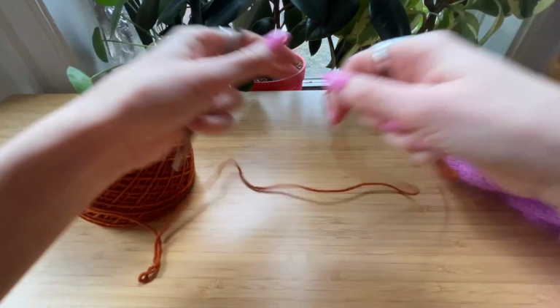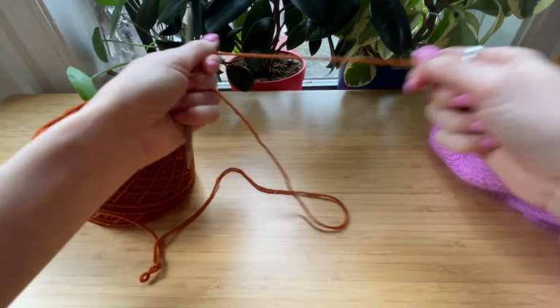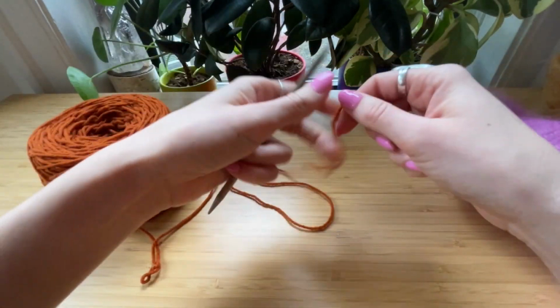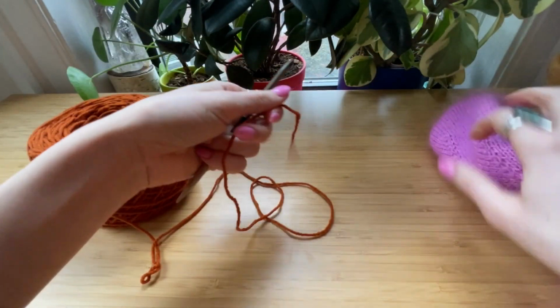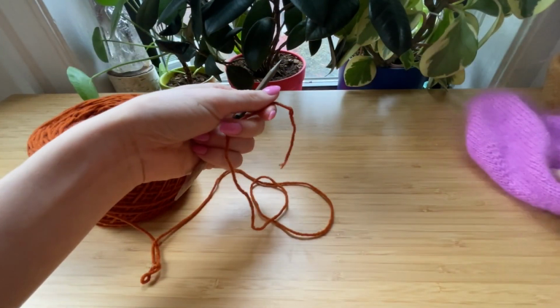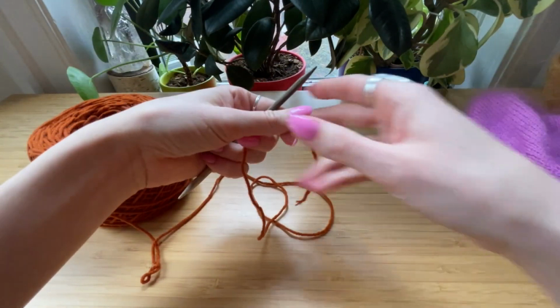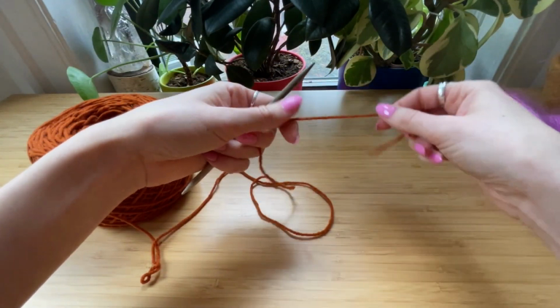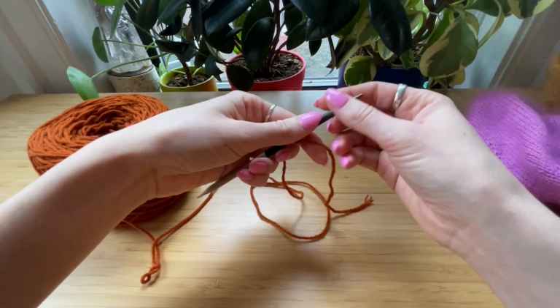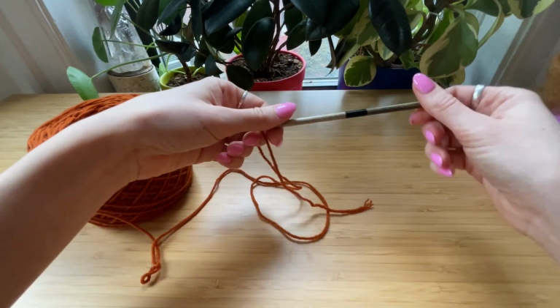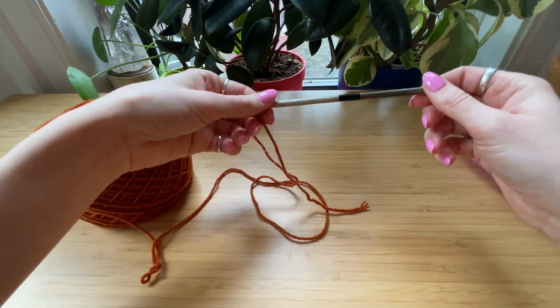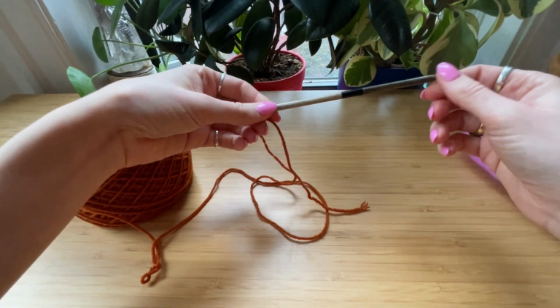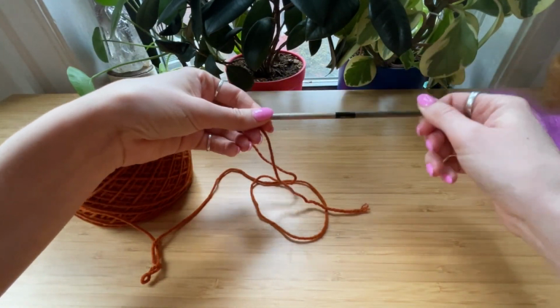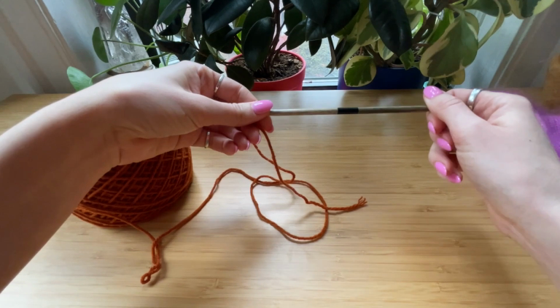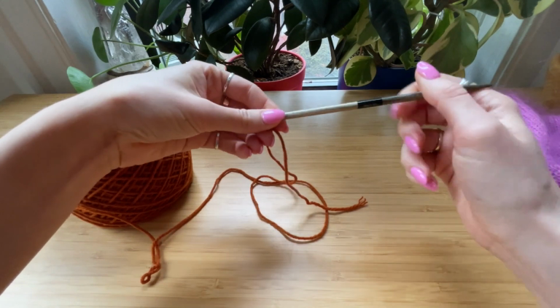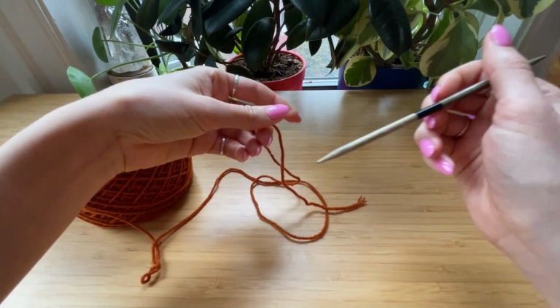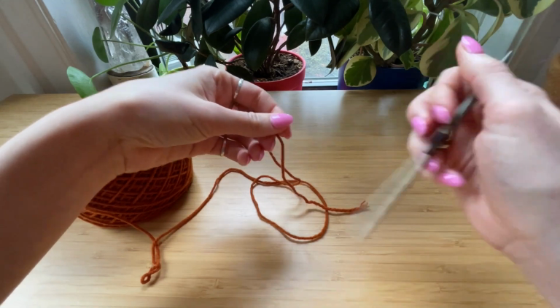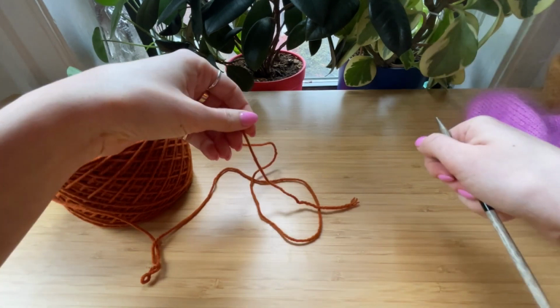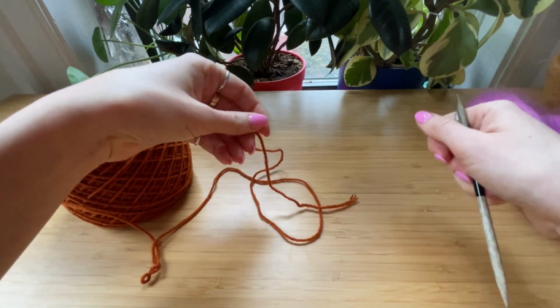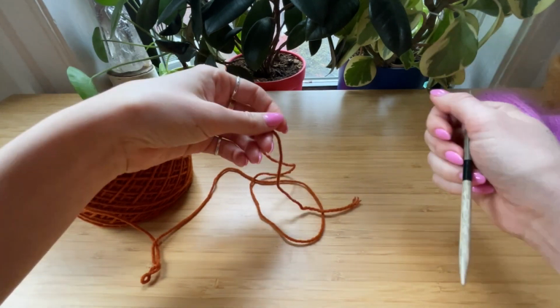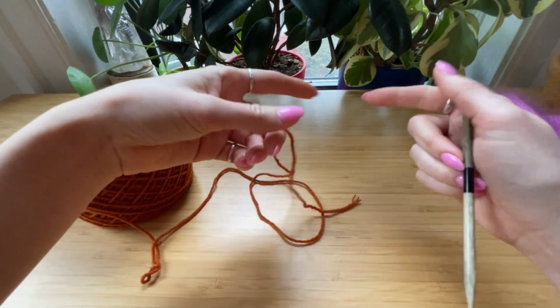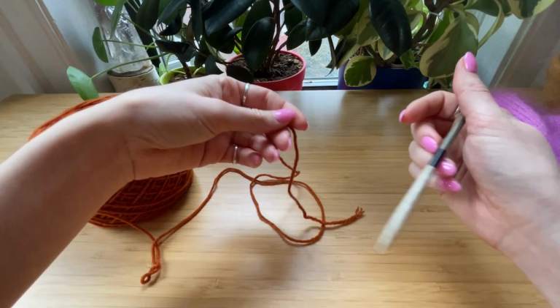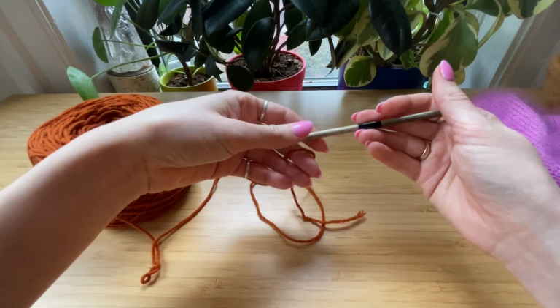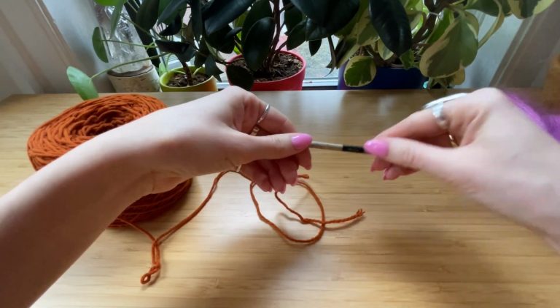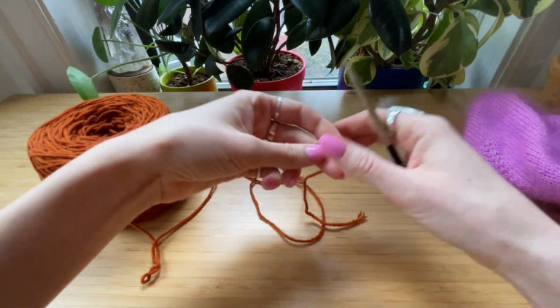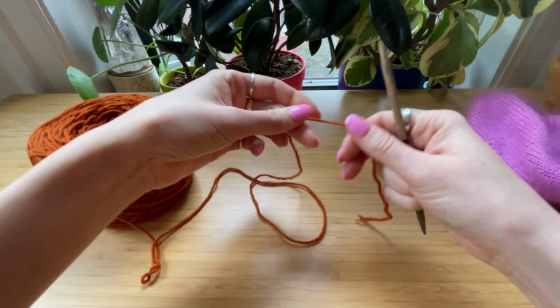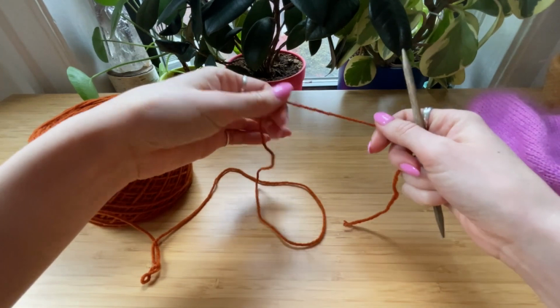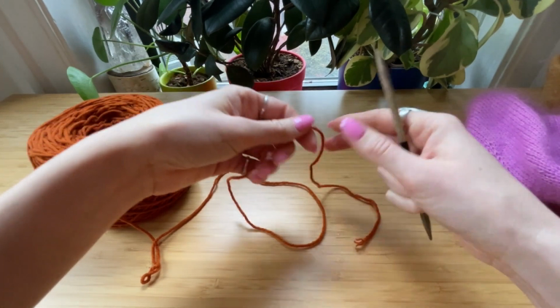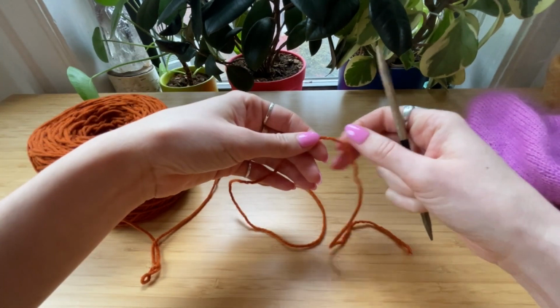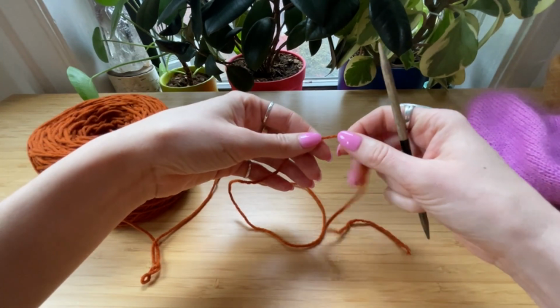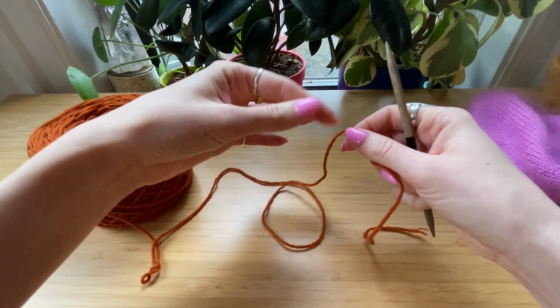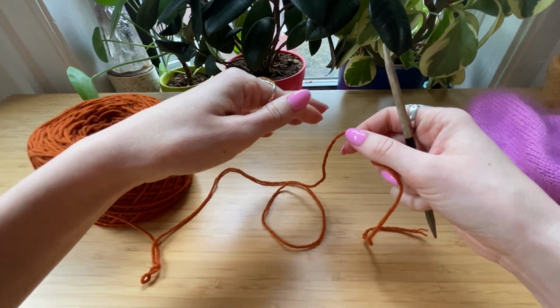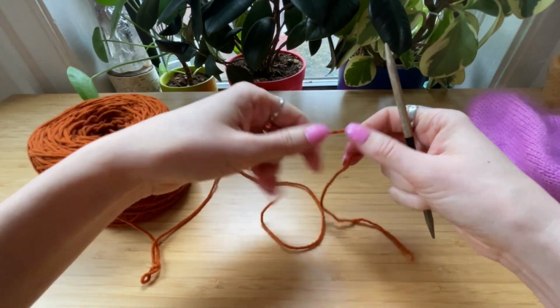For the cast on, you choose either DPNs, a circular needle for magic loop, or two circular needles, depending on your preference for working small circumferences.